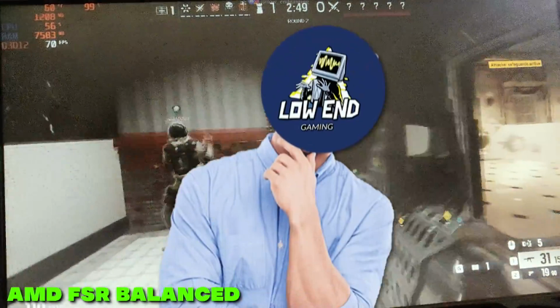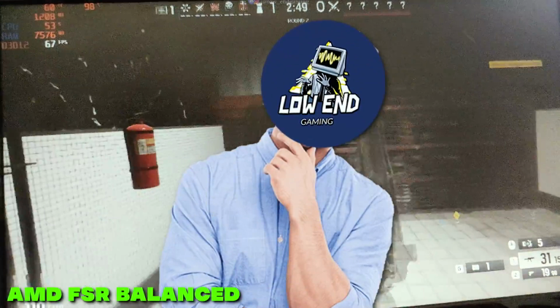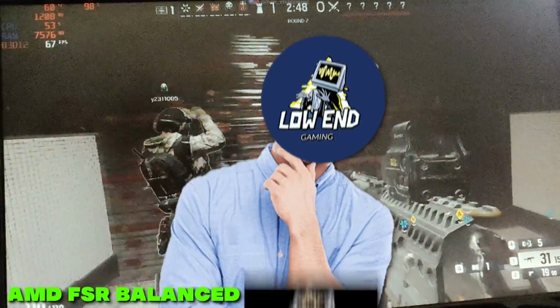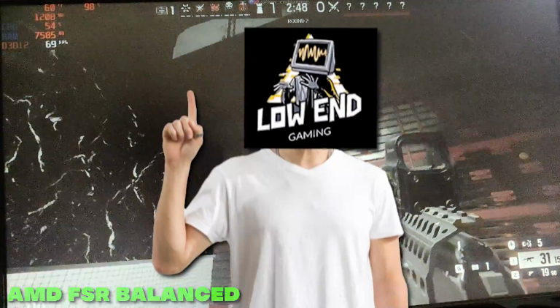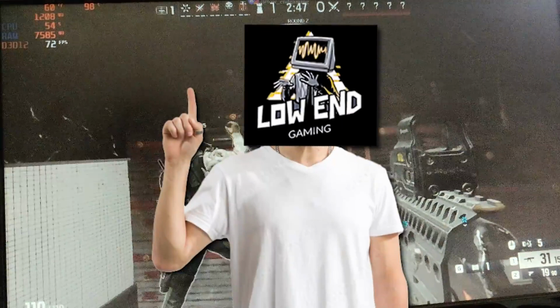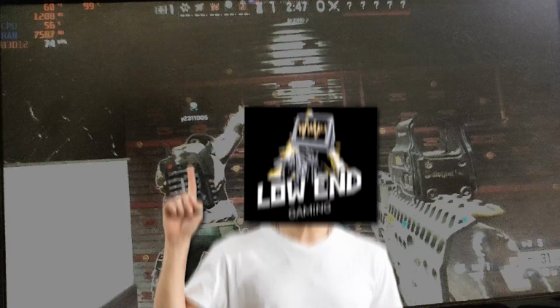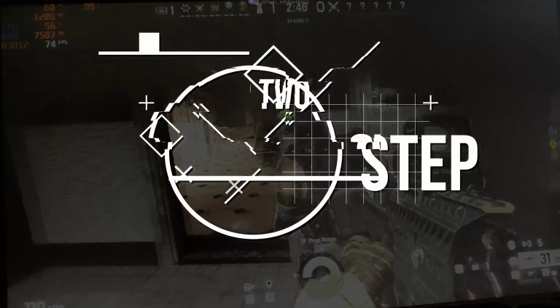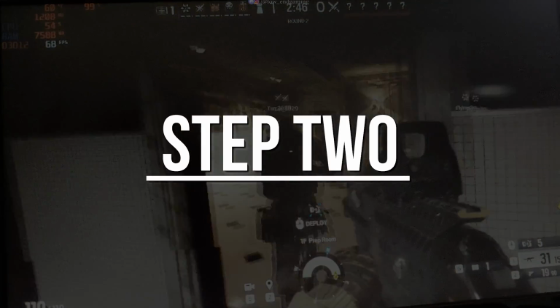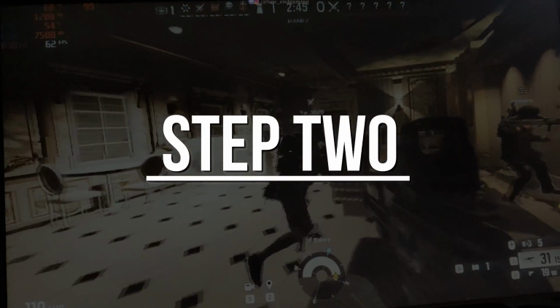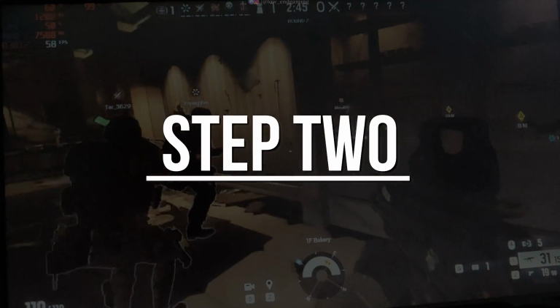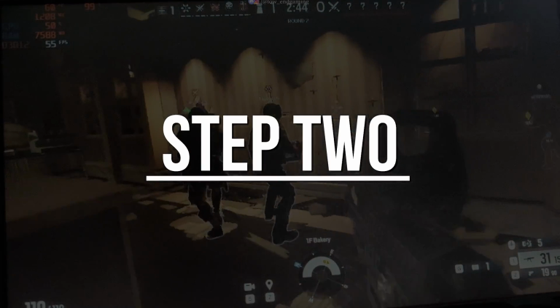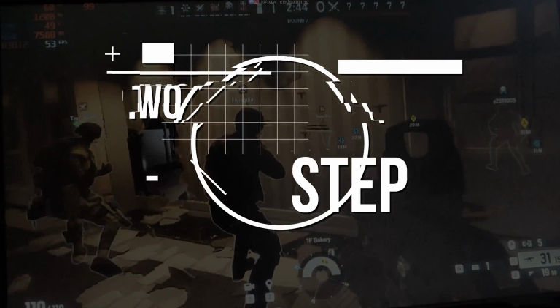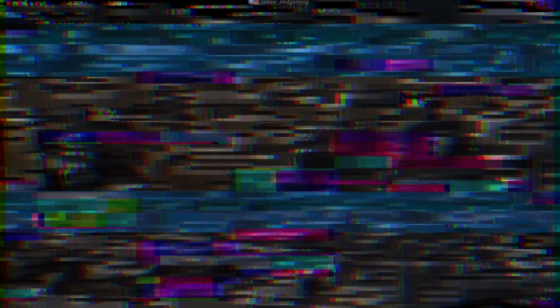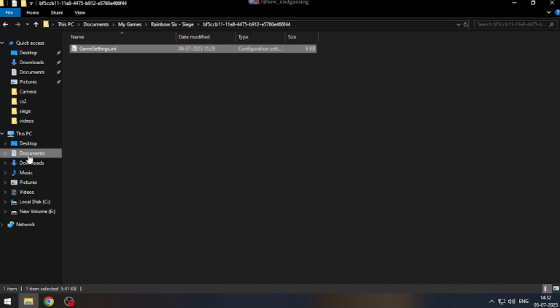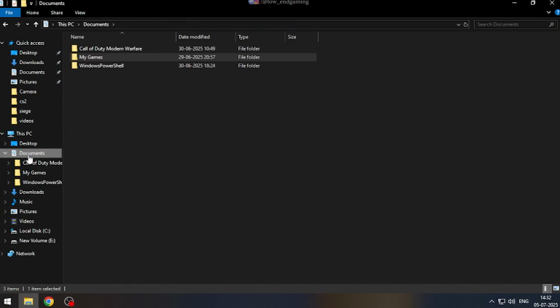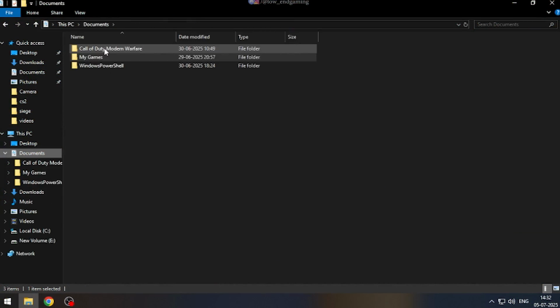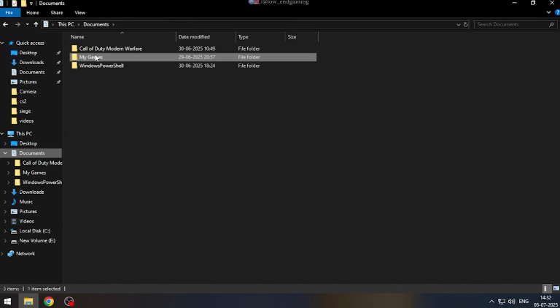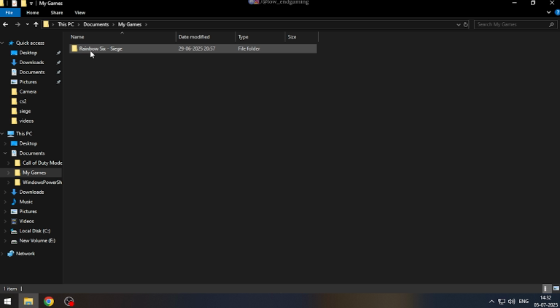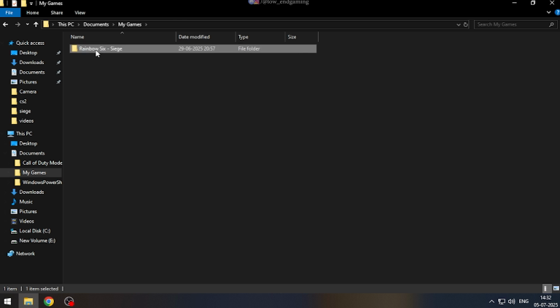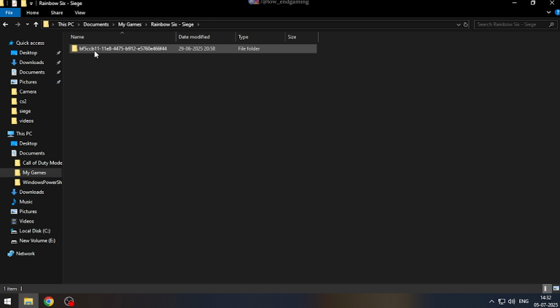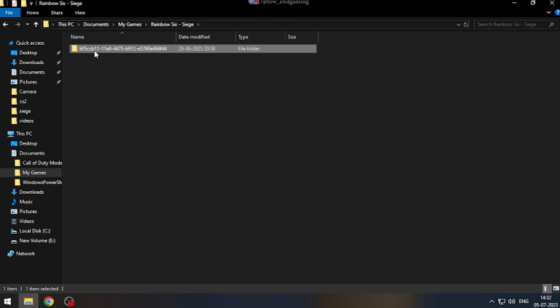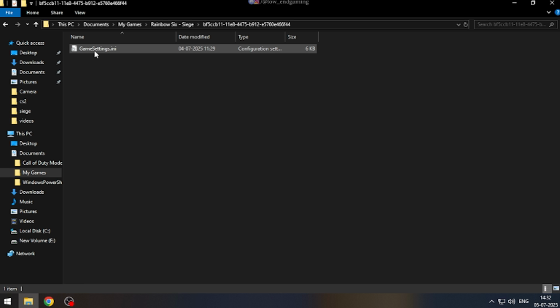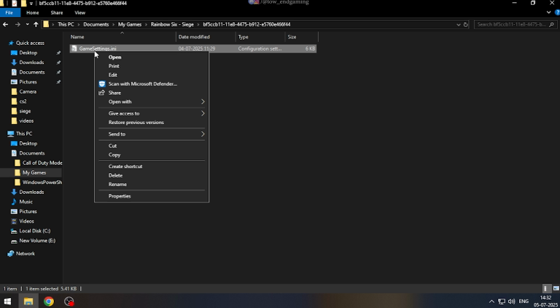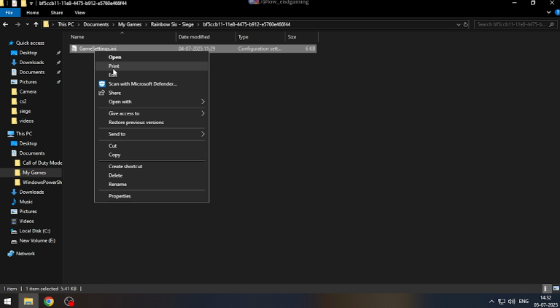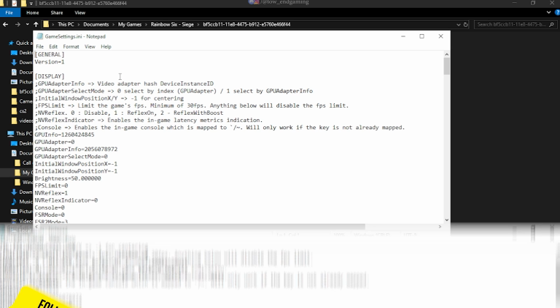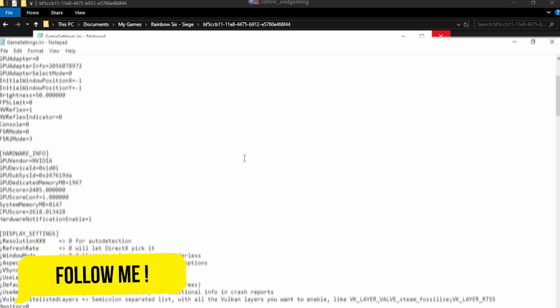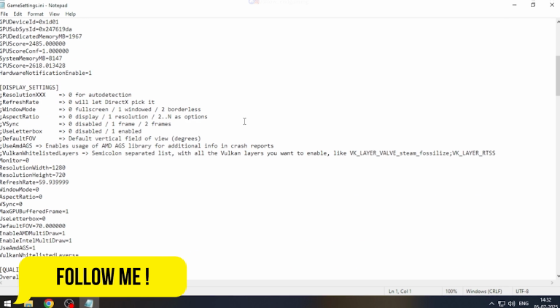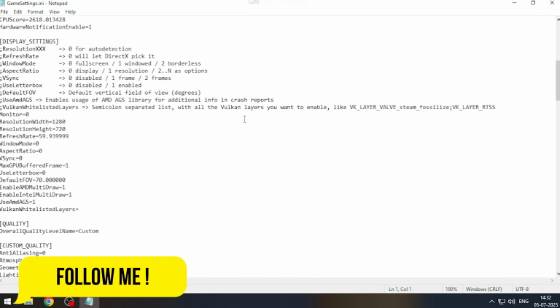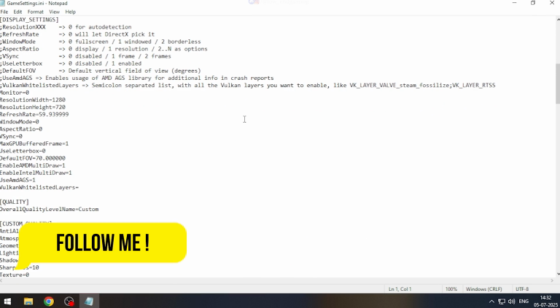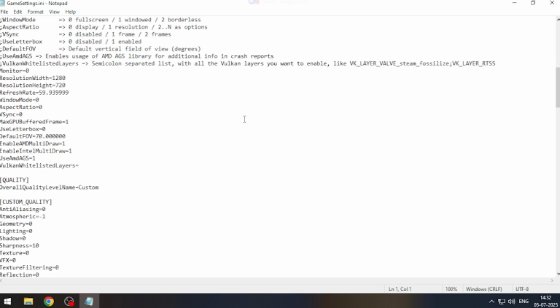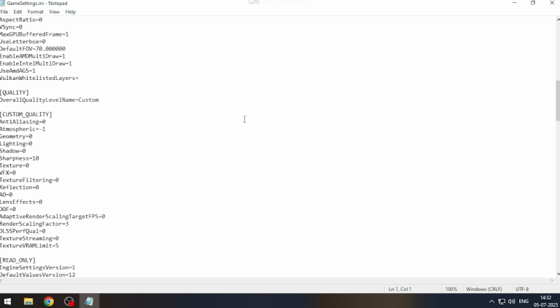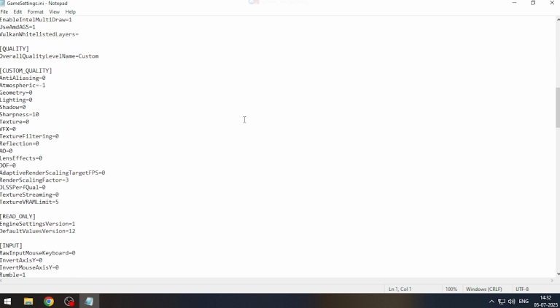But I have something better. Go to Documents, then My Games, then Rainbow Six Siege, and open the game settings file with Notepad. Now follow me and do as I do — scroll down to Quality Settings.